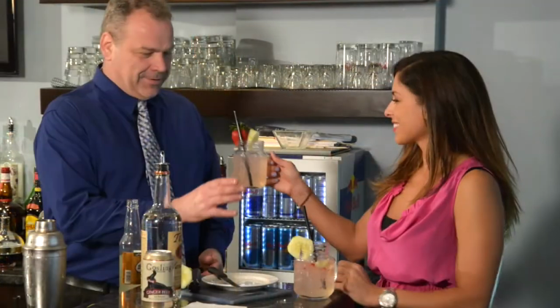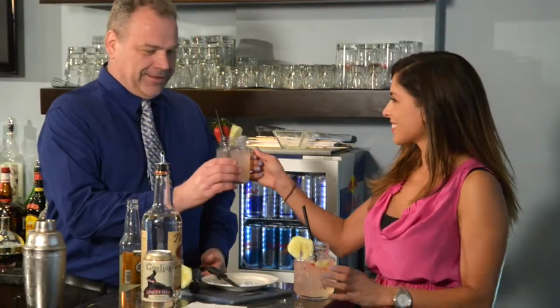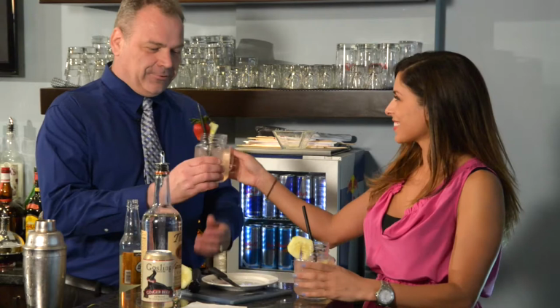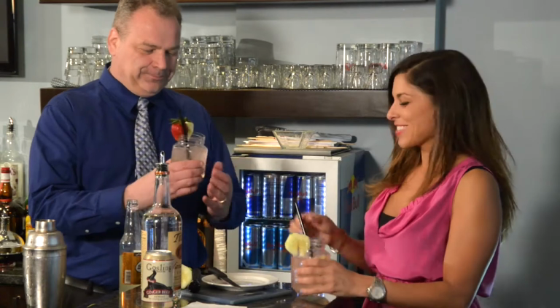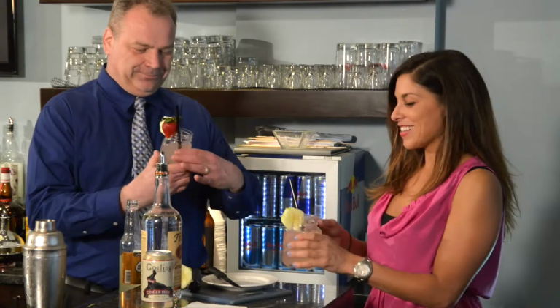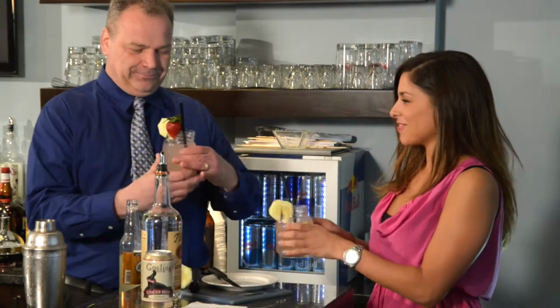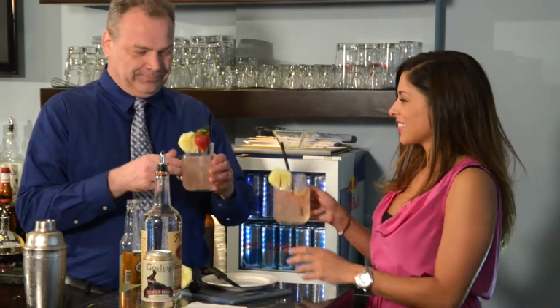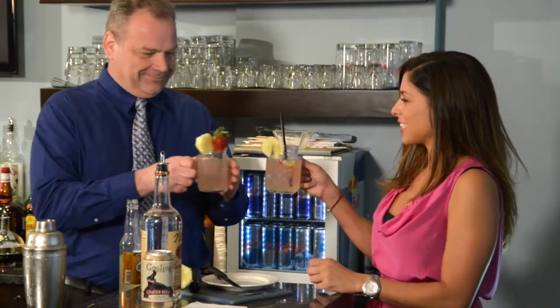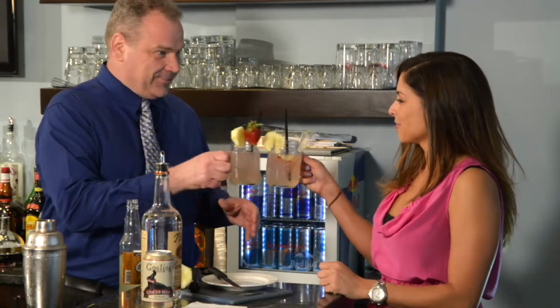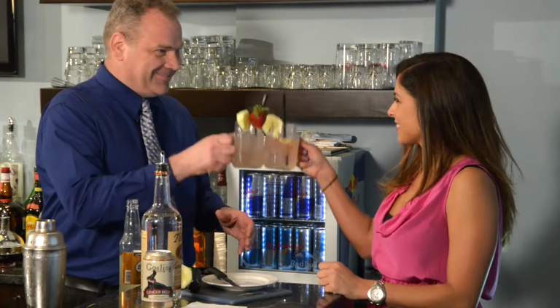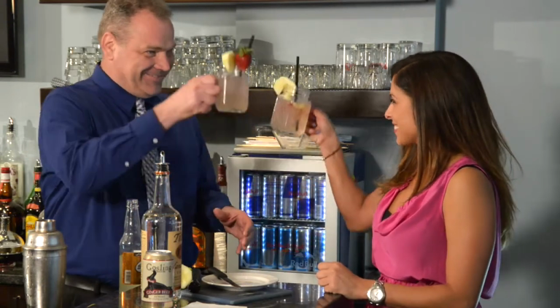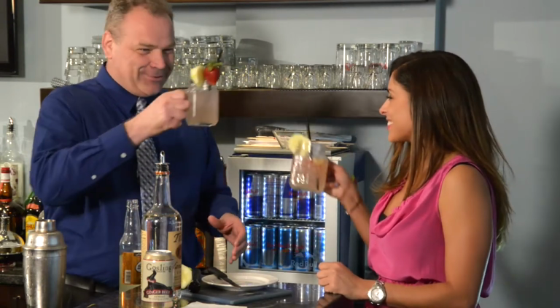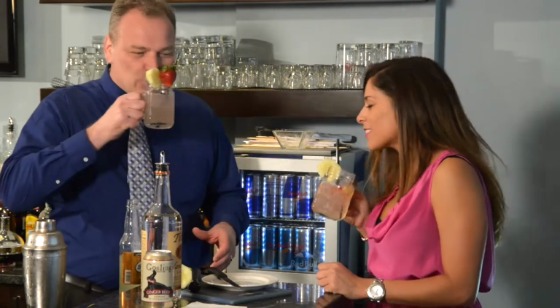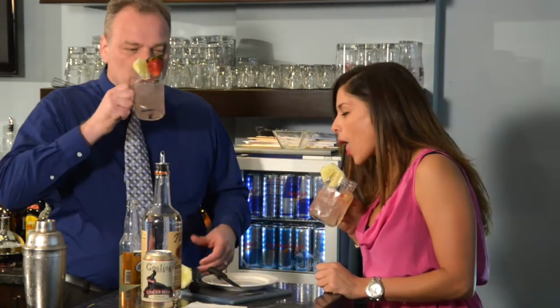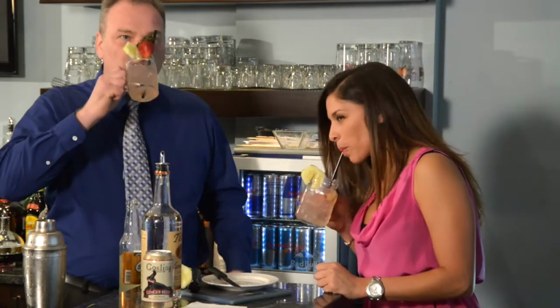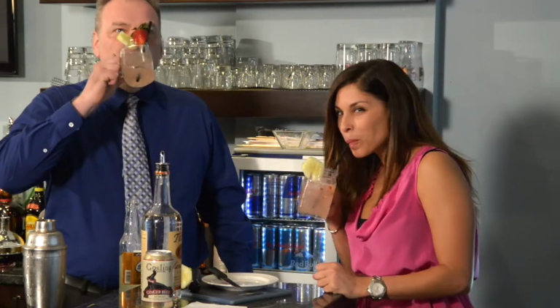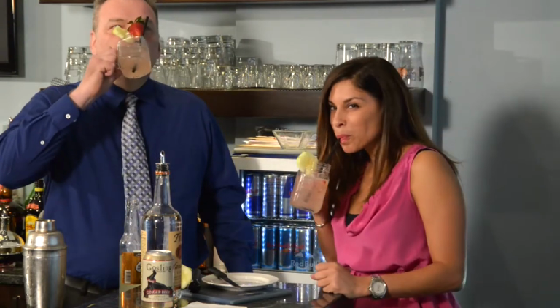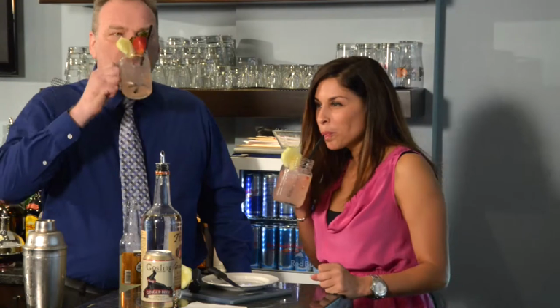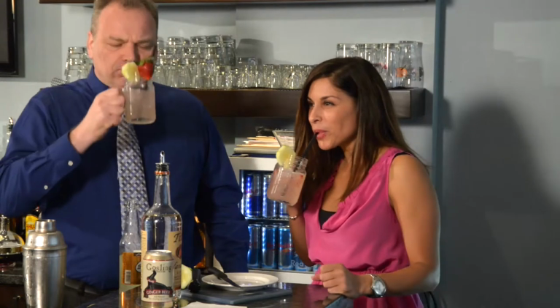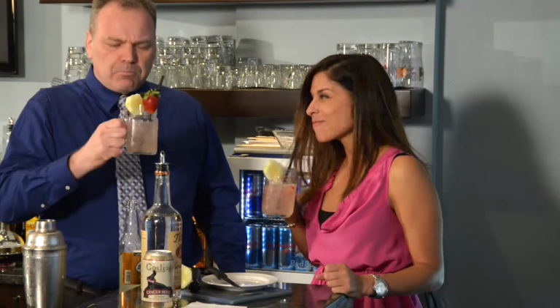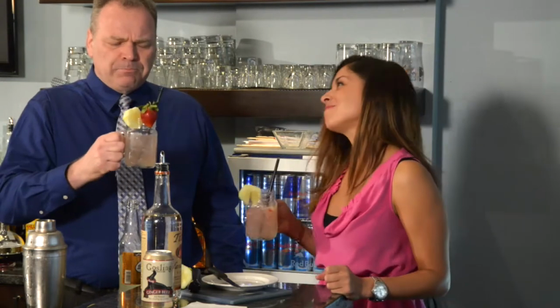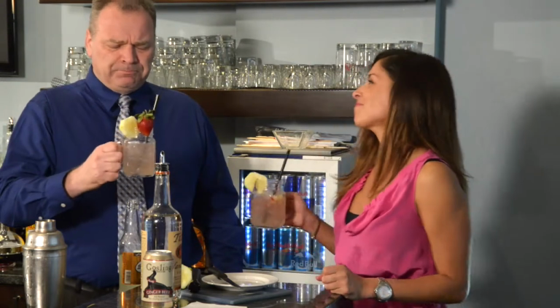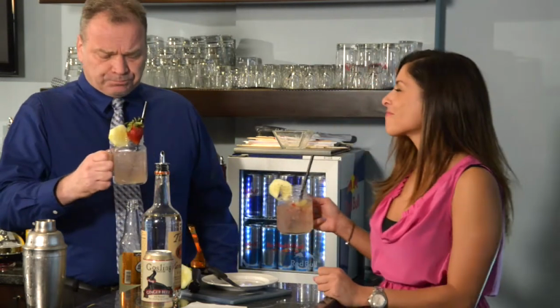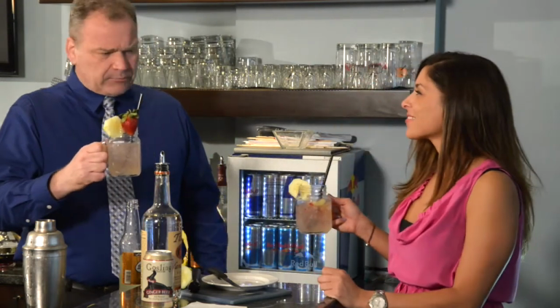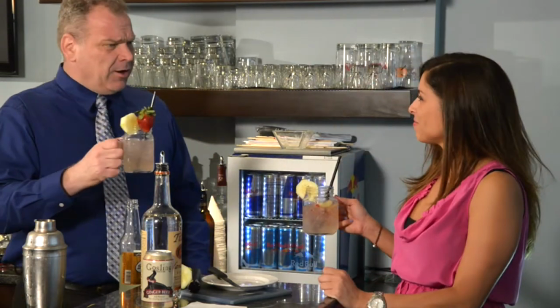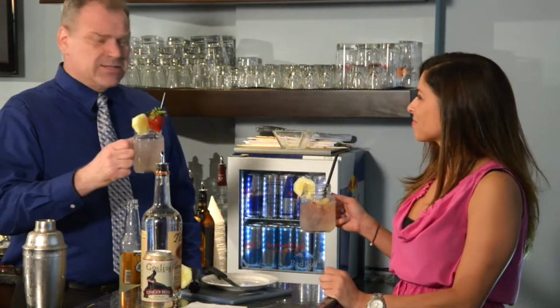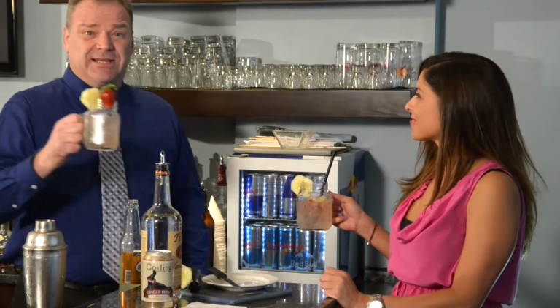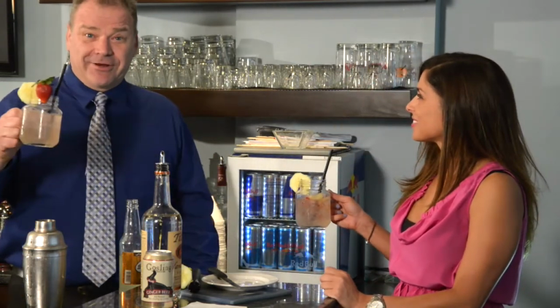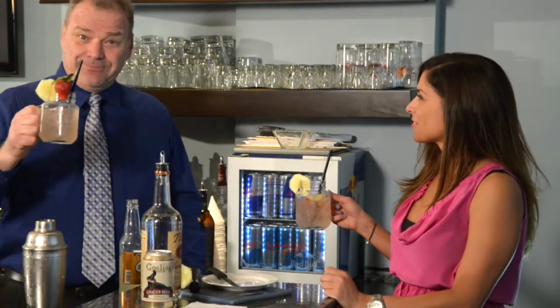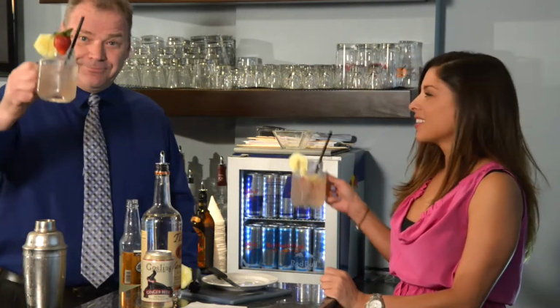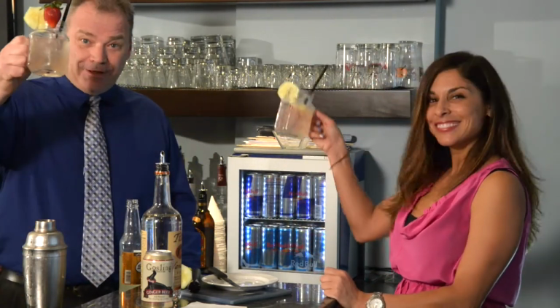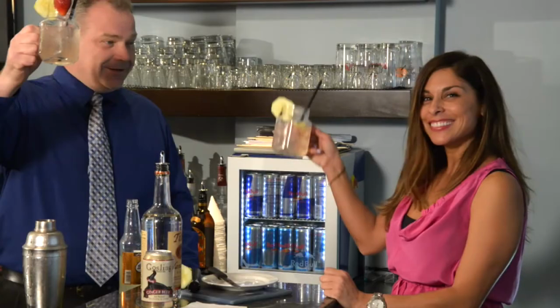Thank you. You're welcome. Salud! Salud! Mmm. Oh, this is an exciting drink. Bon appétit.